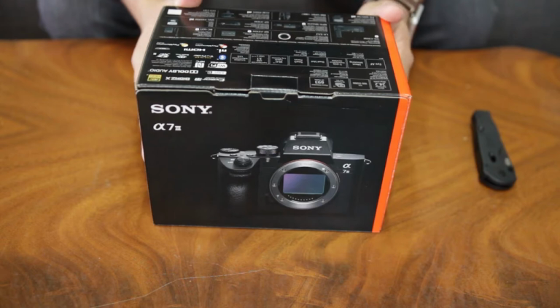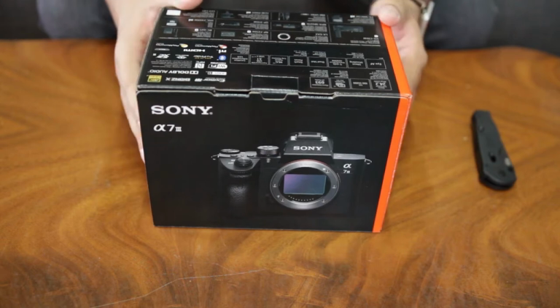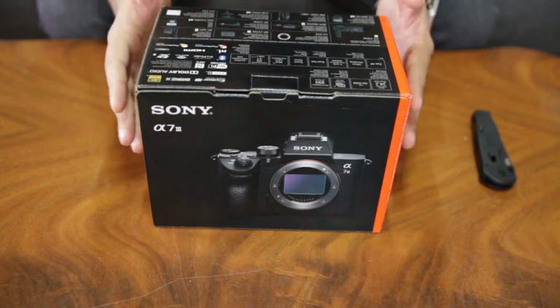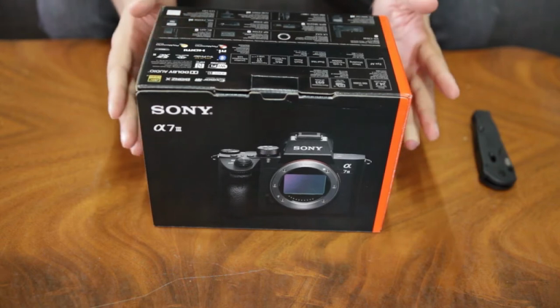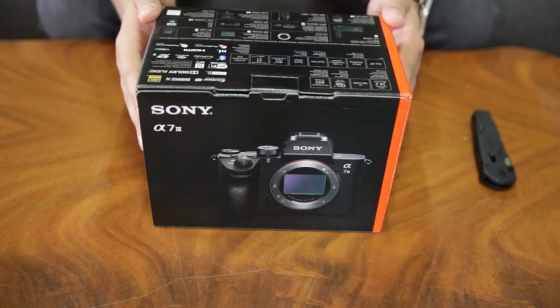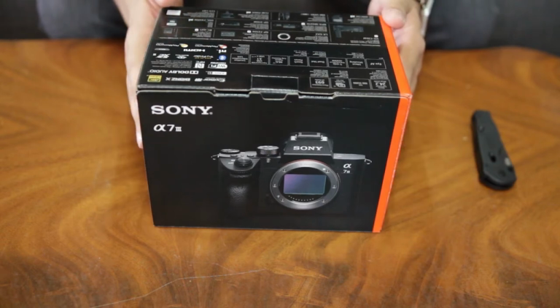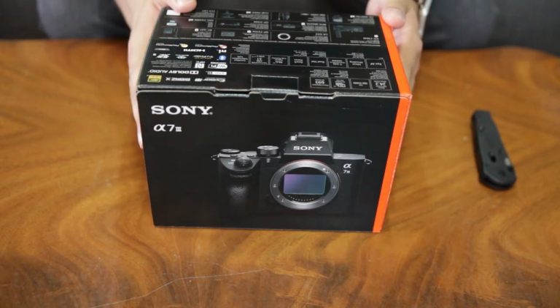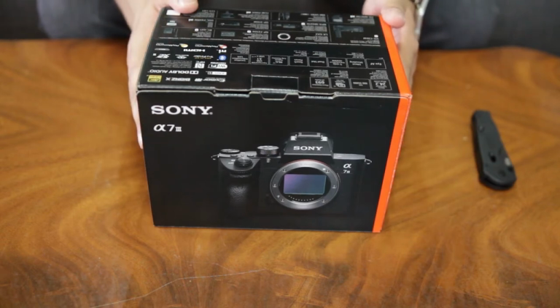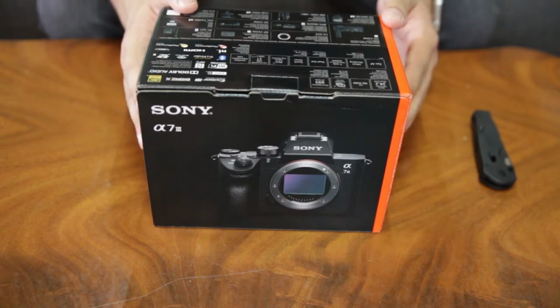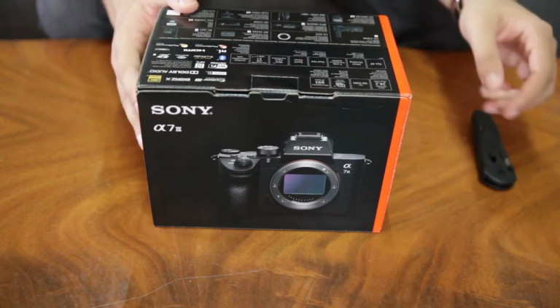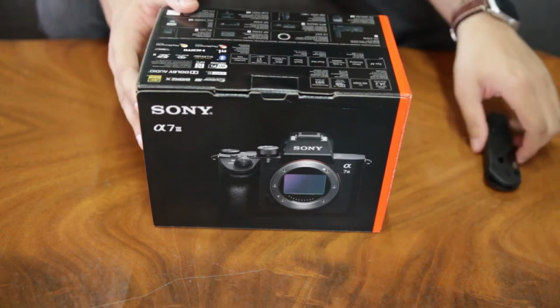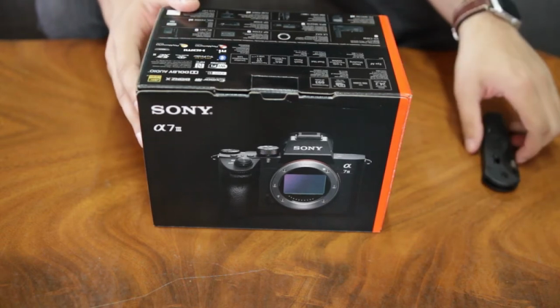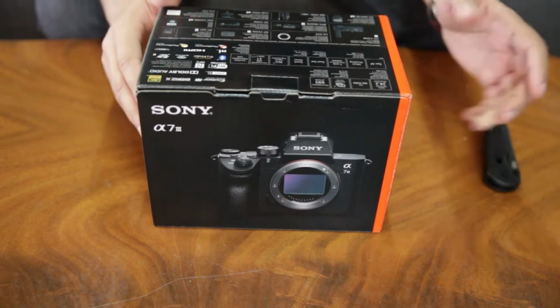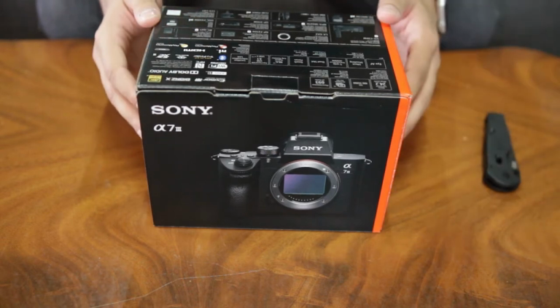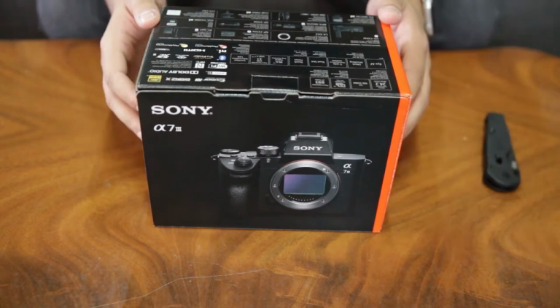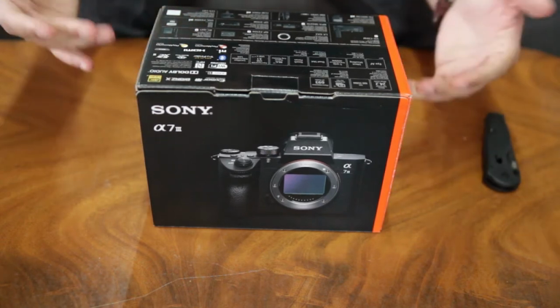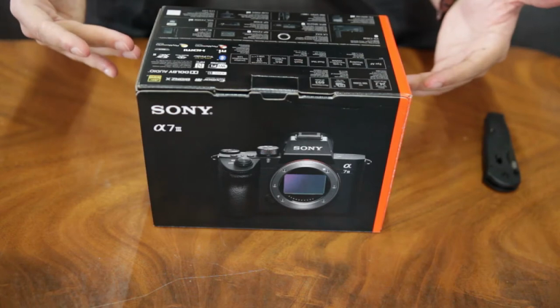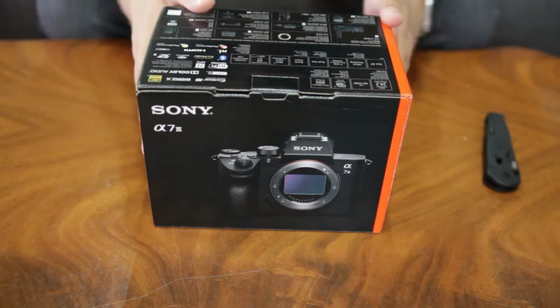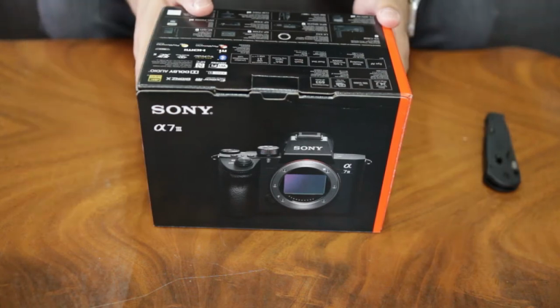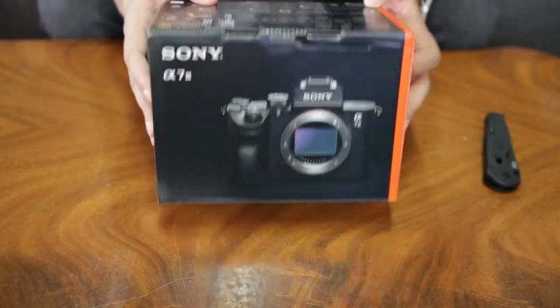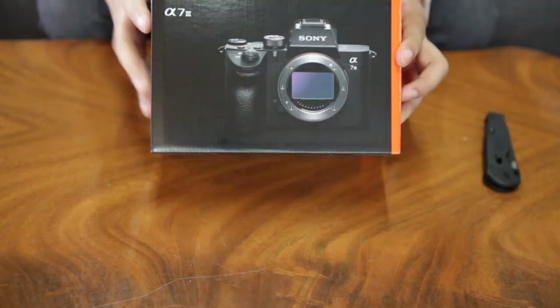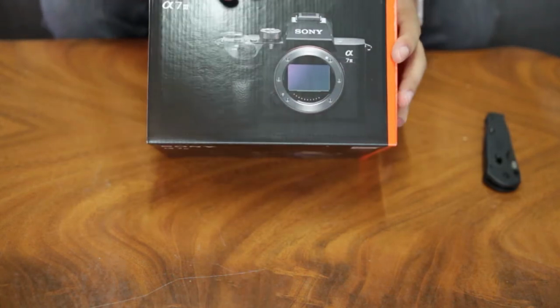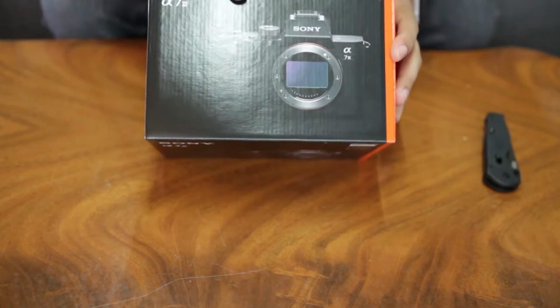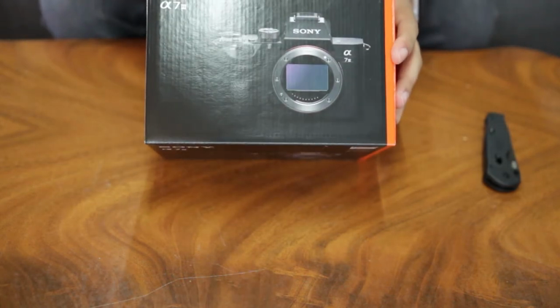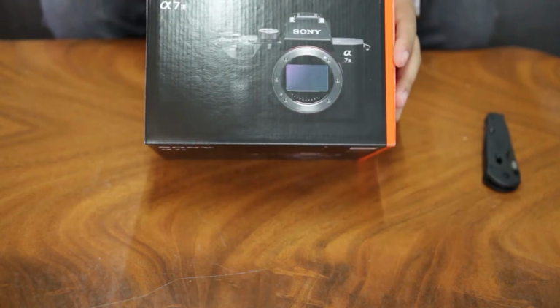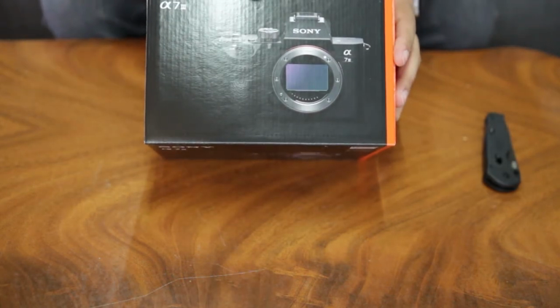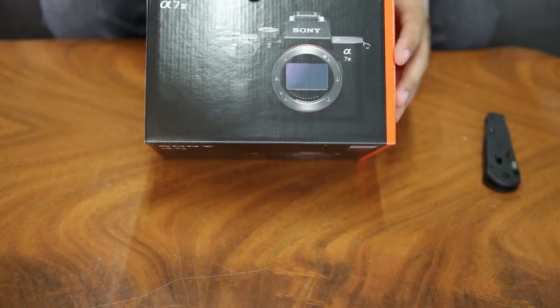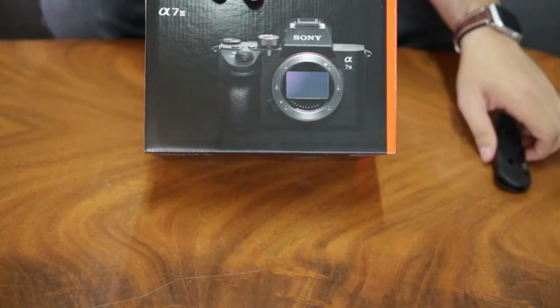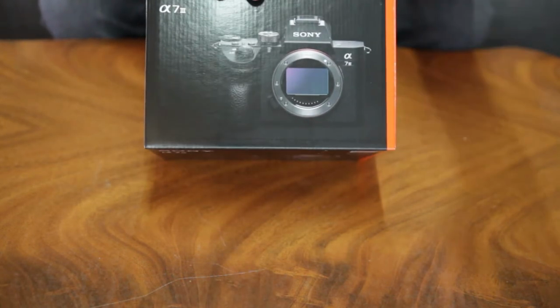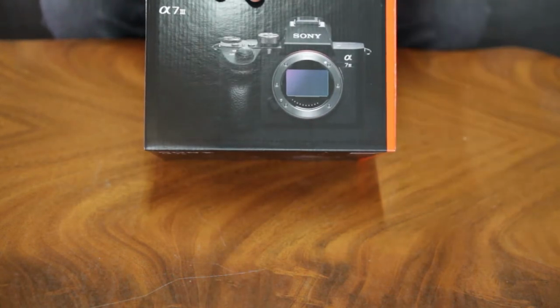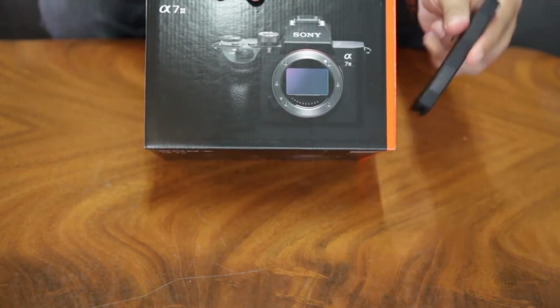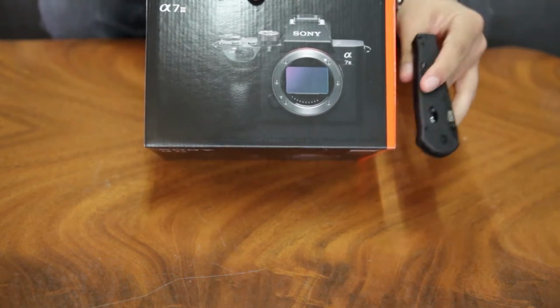Hello guys, so this is the Sony a7 Mark III. I switched from Canon to the Sony, like a lot of people are doing nowadays. Let's open it up and see what we get inside.